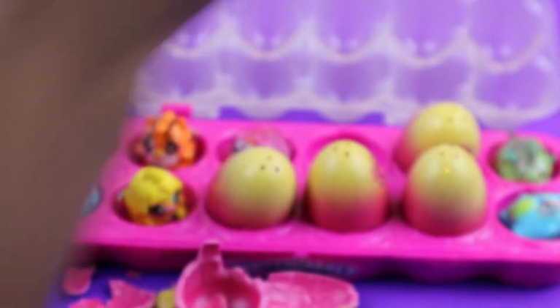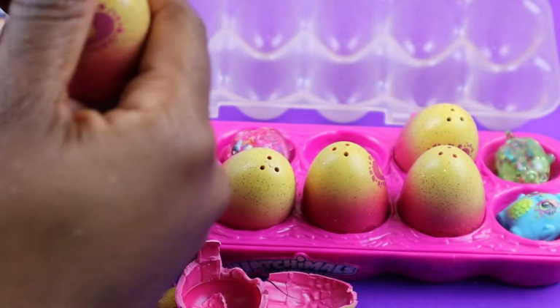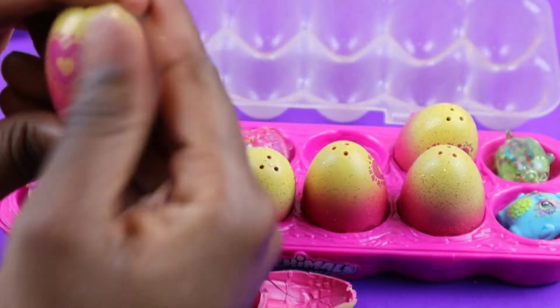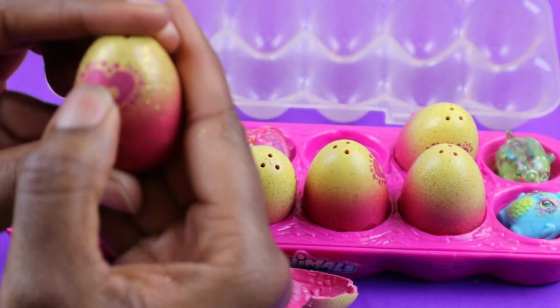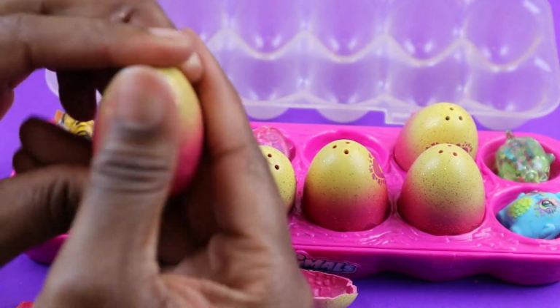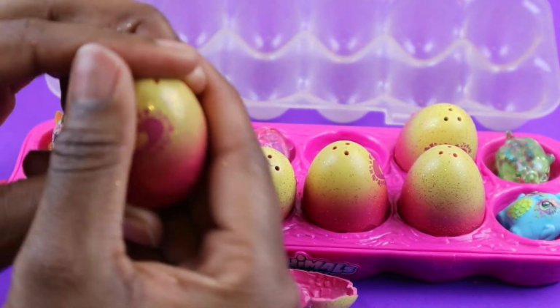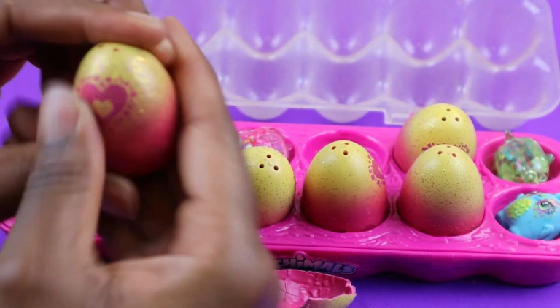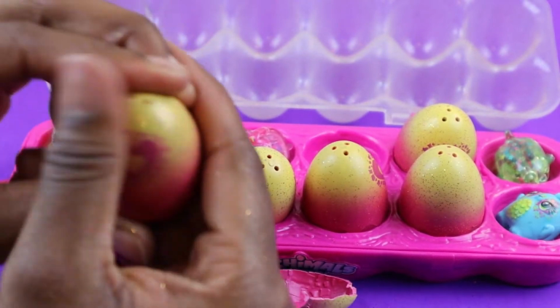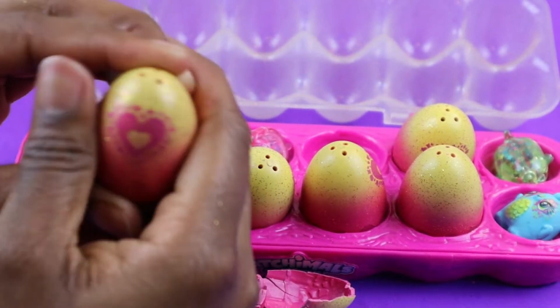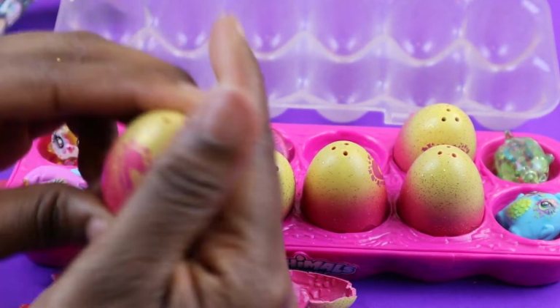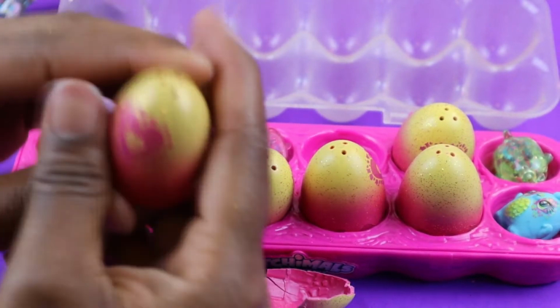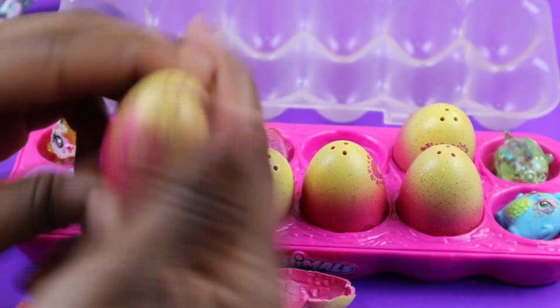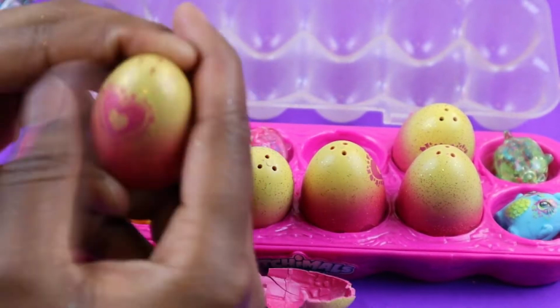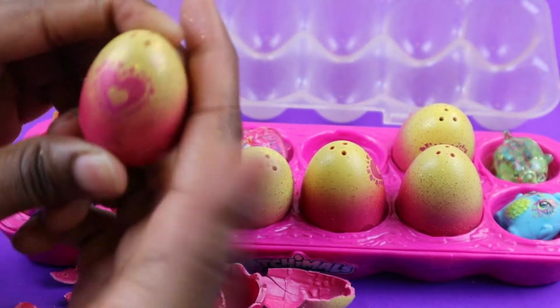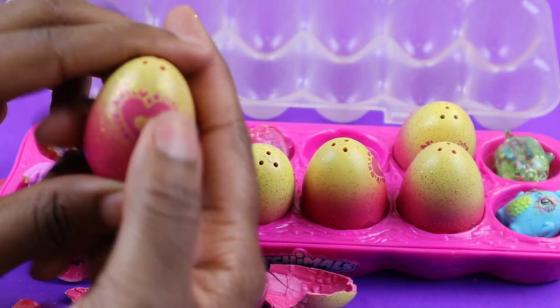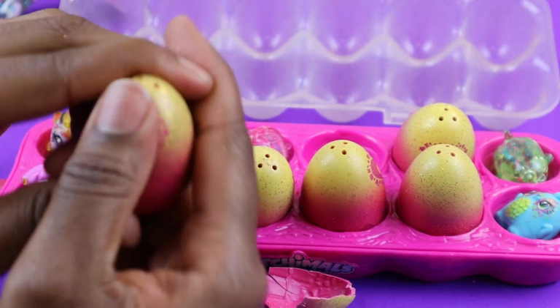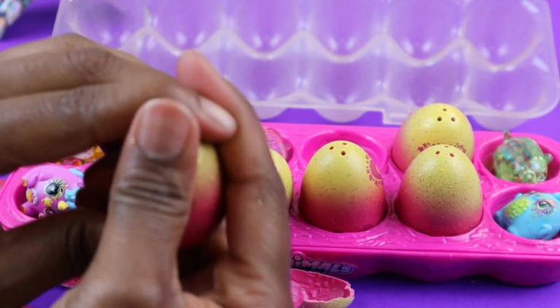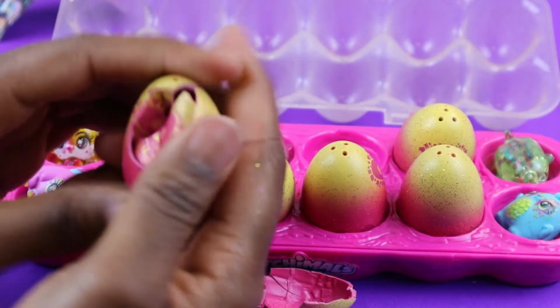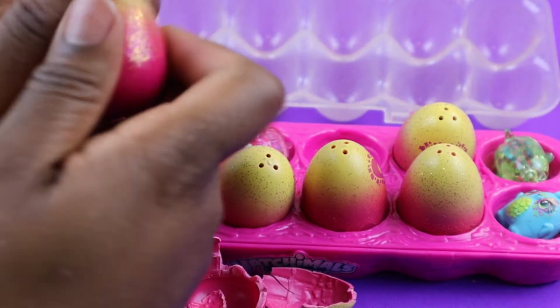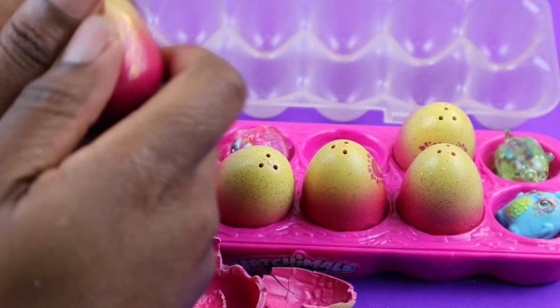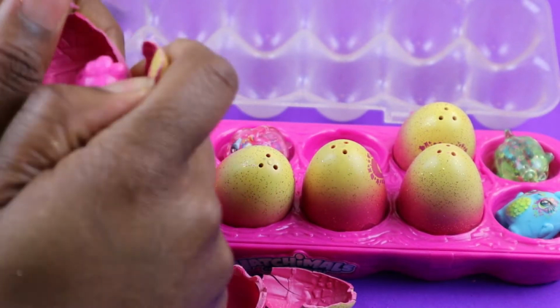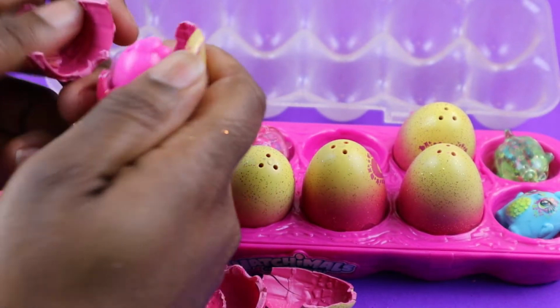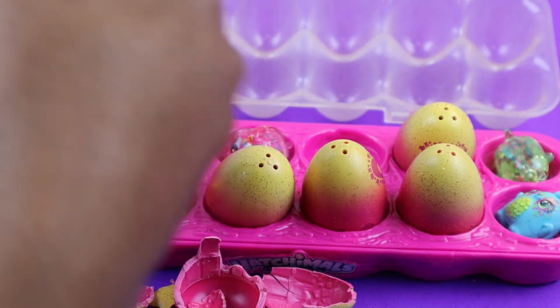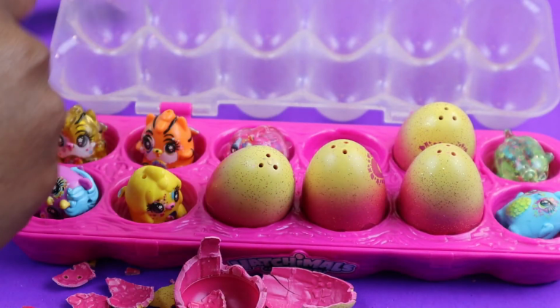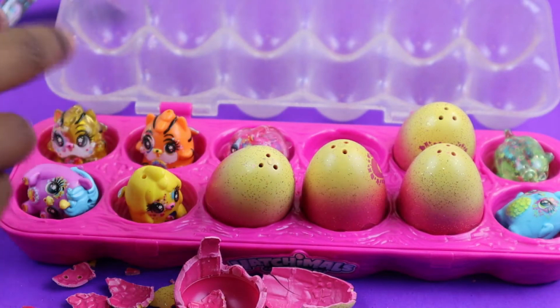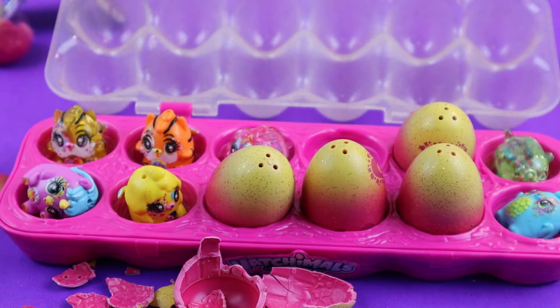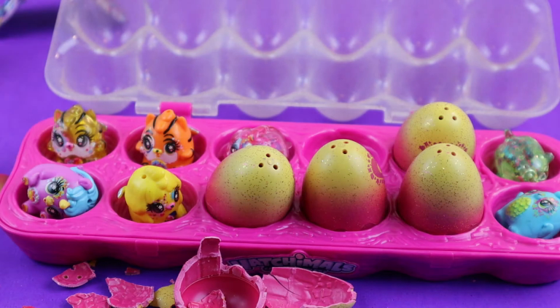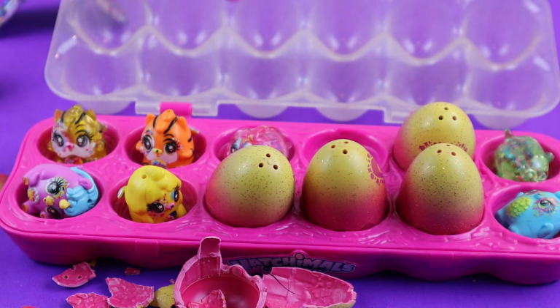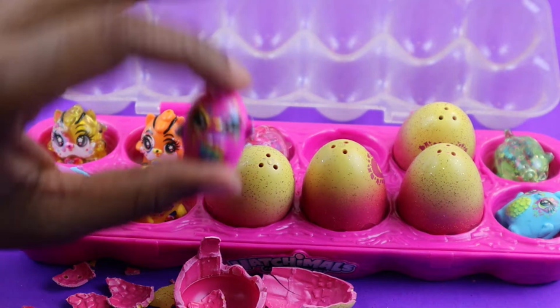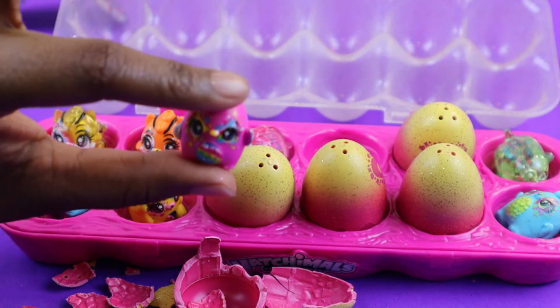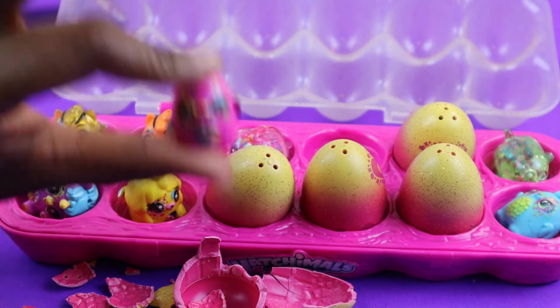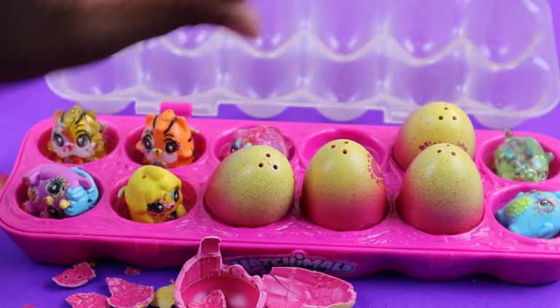And then let's go ahead and do this one. There we go, and it's a pink Hatchimal! Nice little pink Hatchimal.